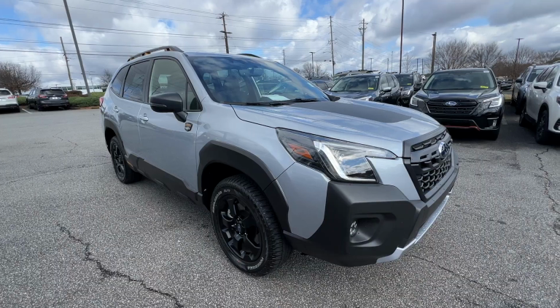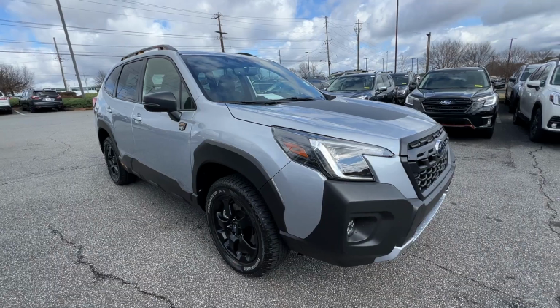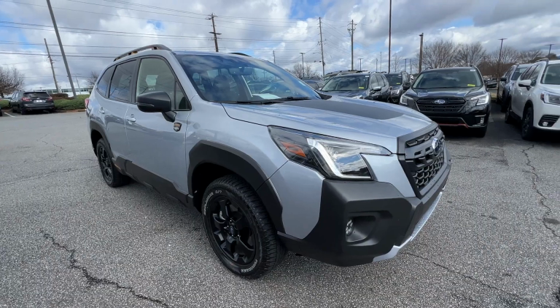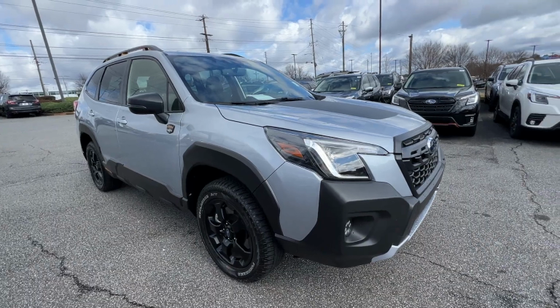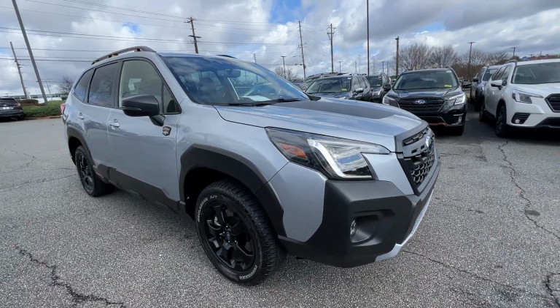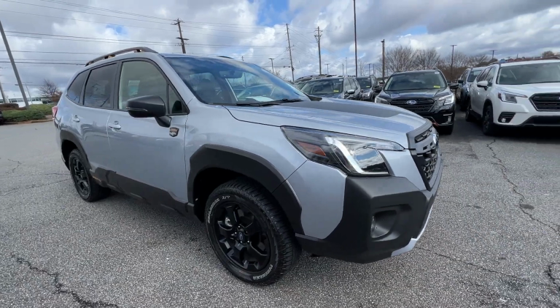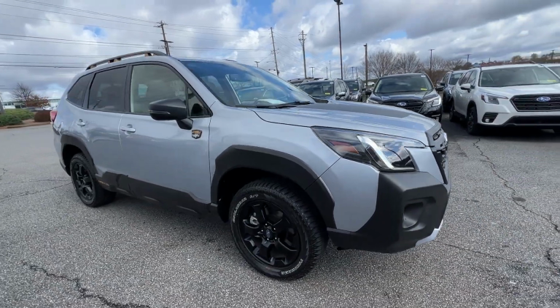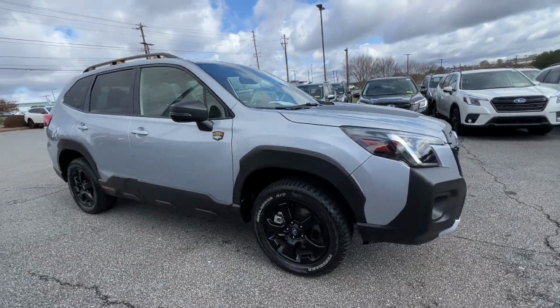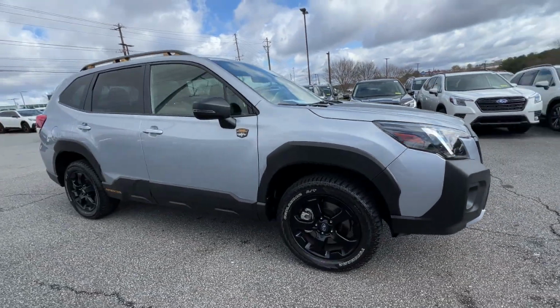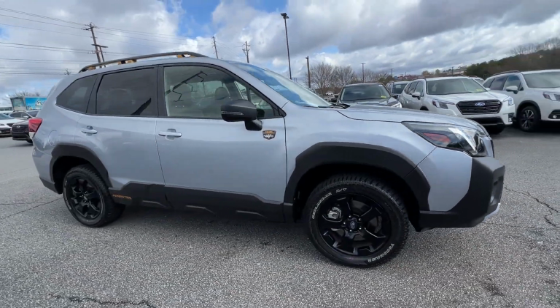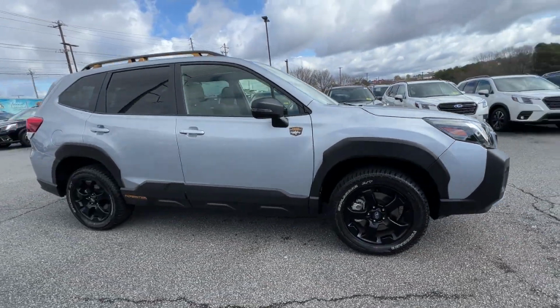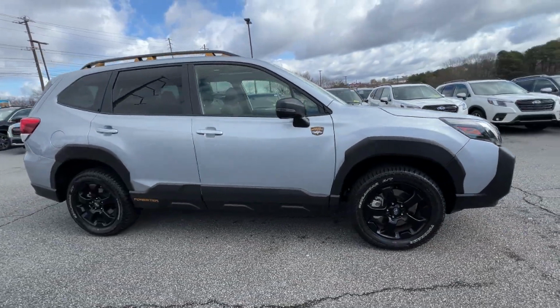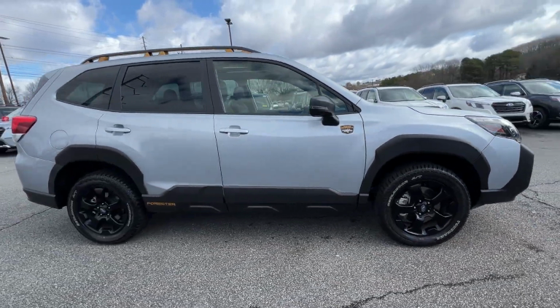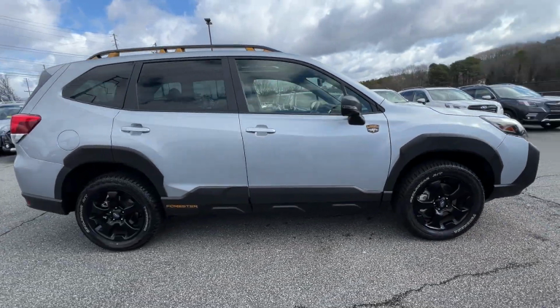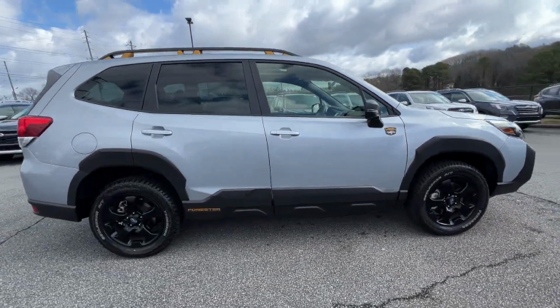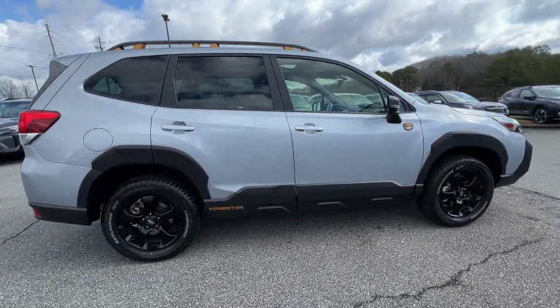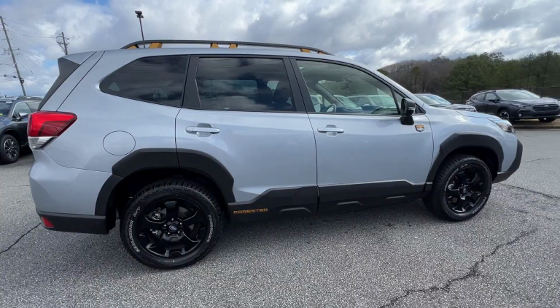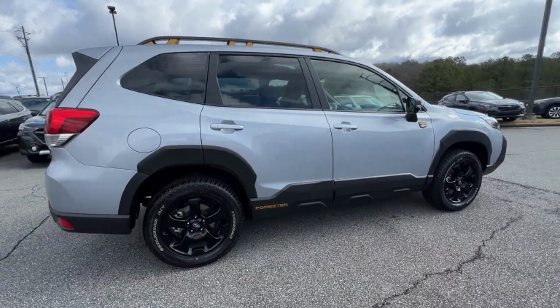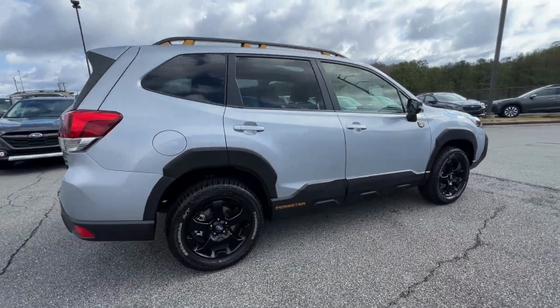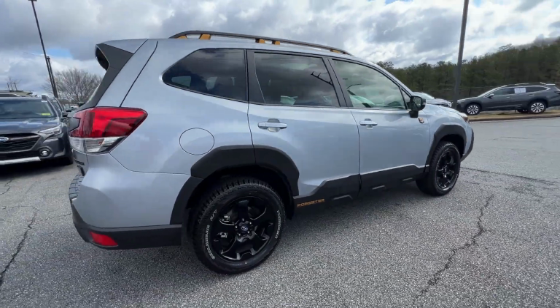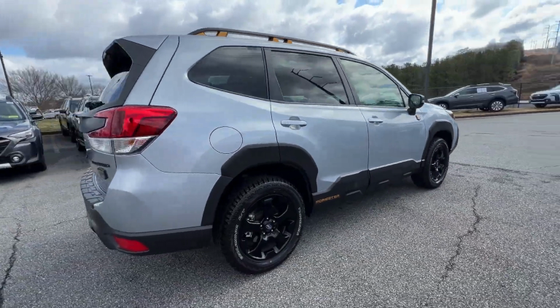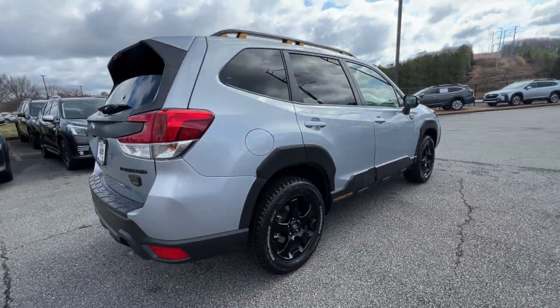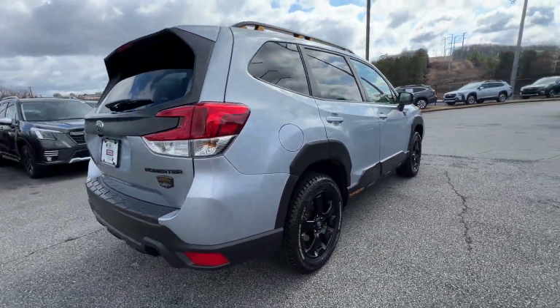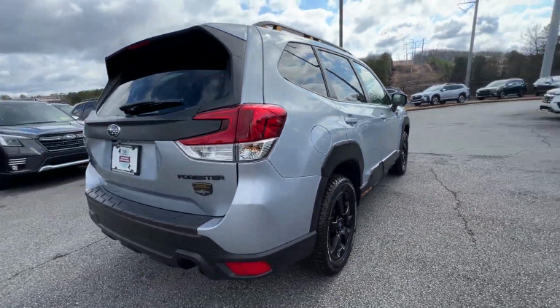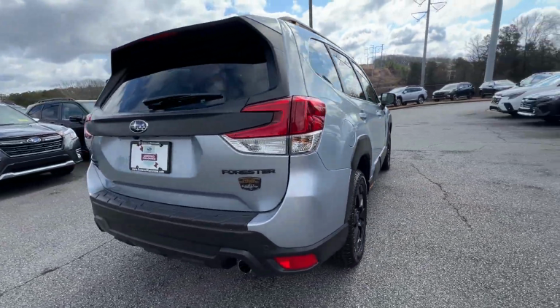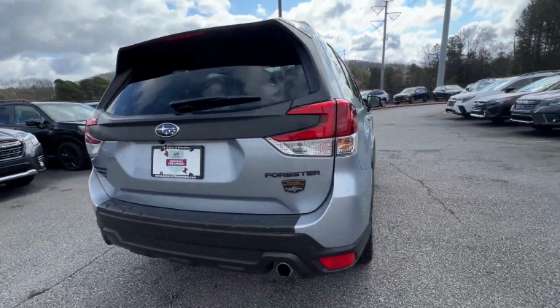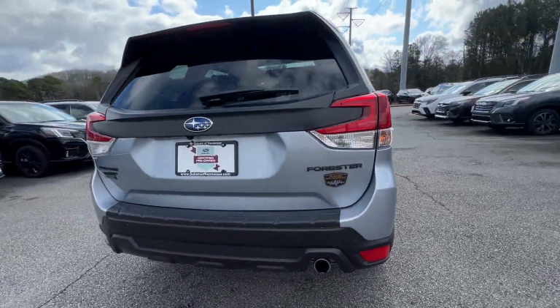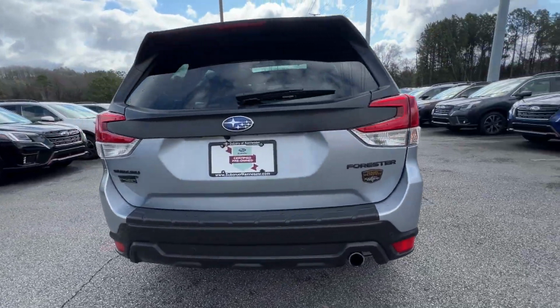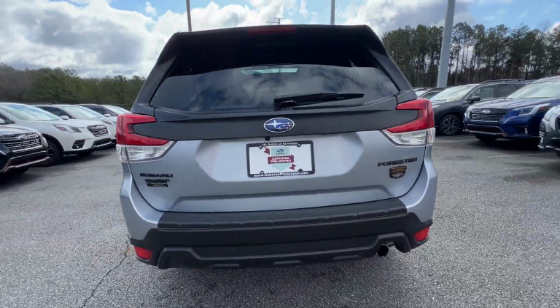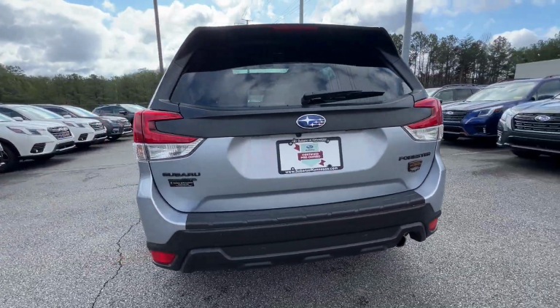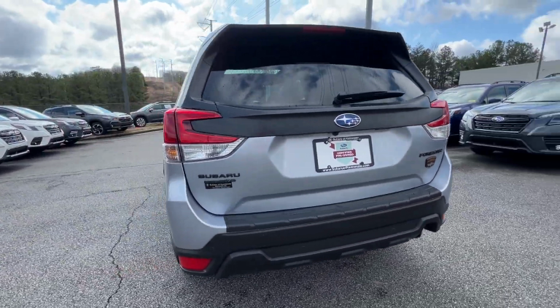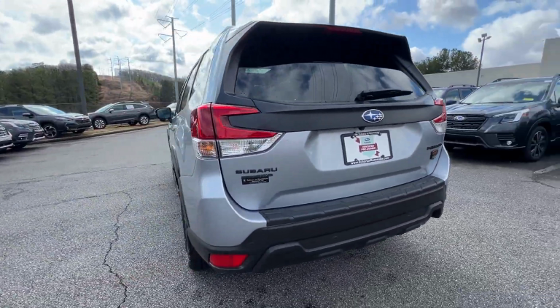2023 Subaru Forester. With less than 4,000 miles on the odometer, this SUV offers space as well as power and performance.